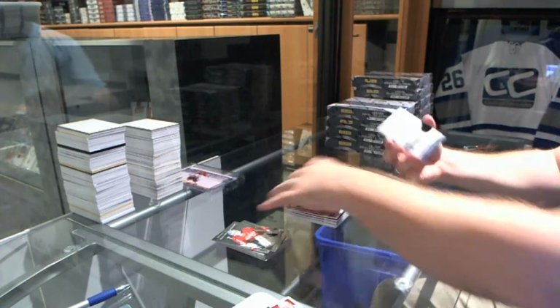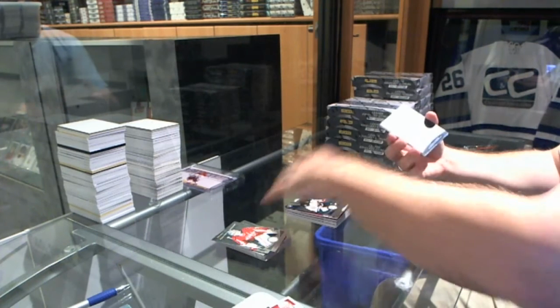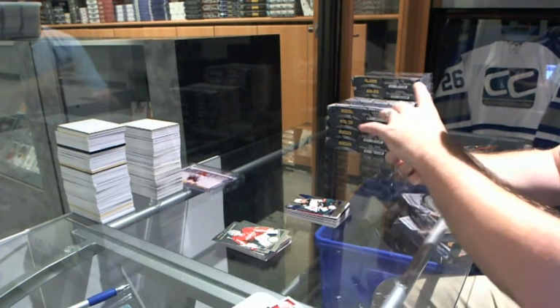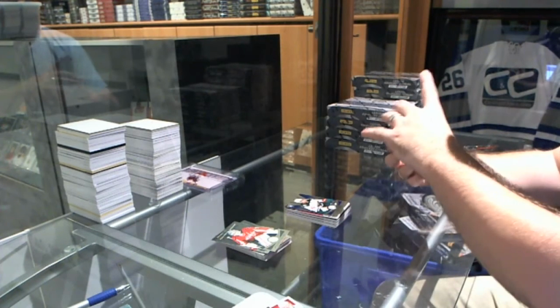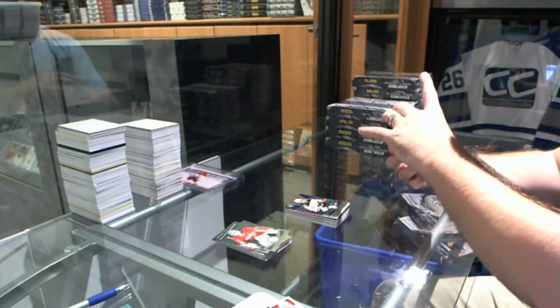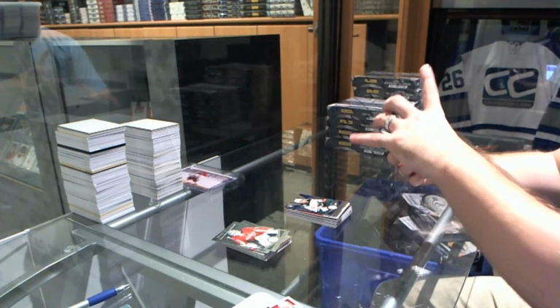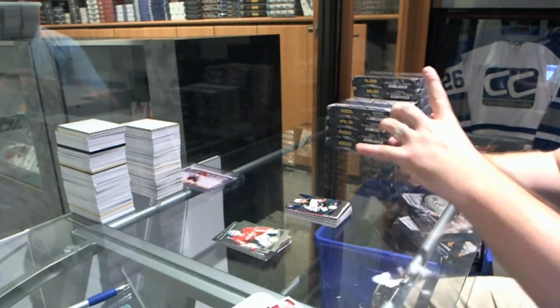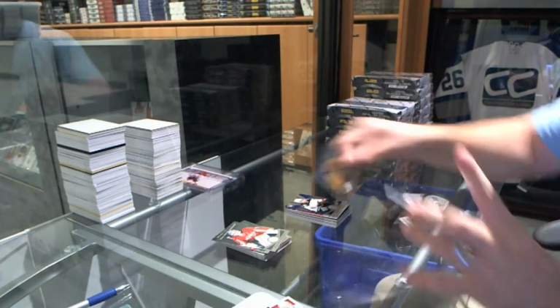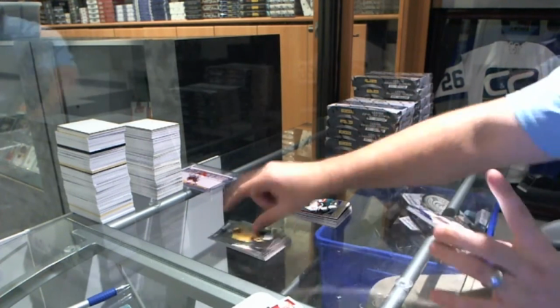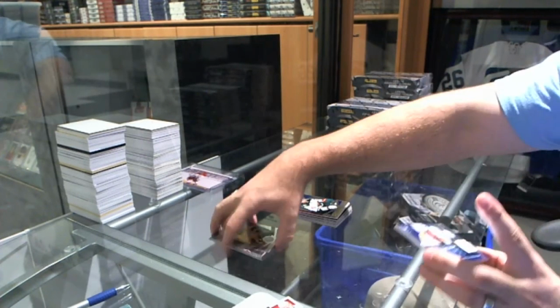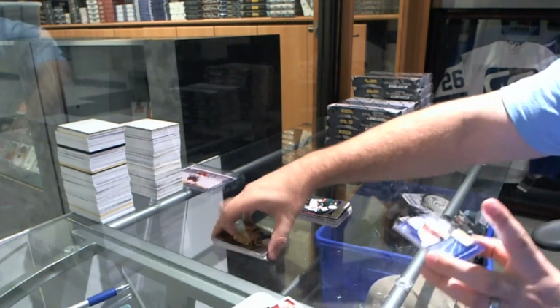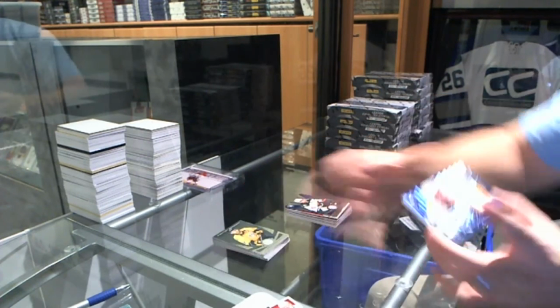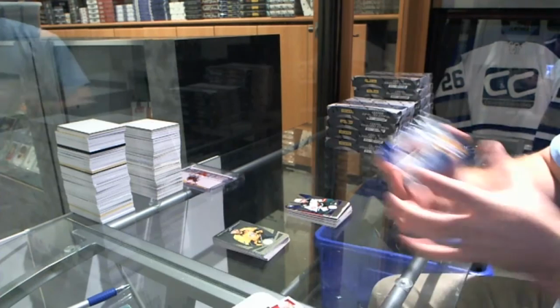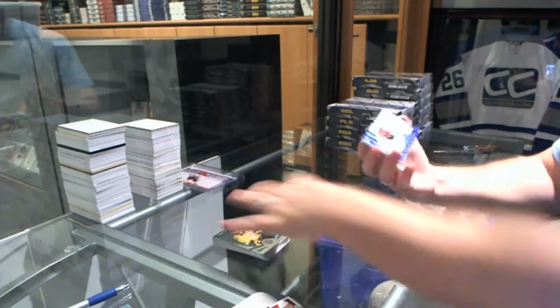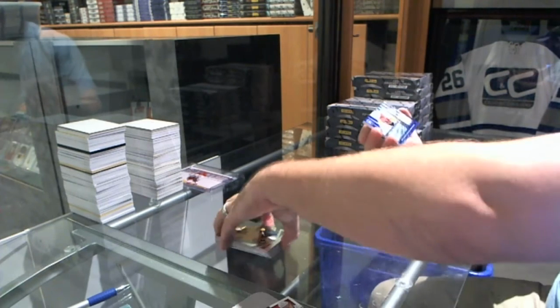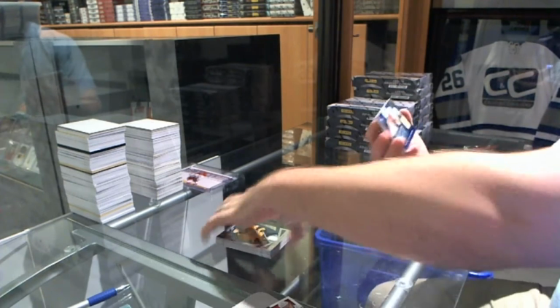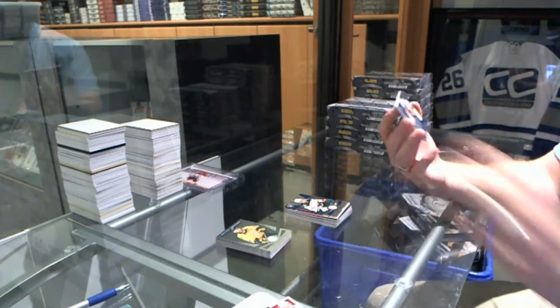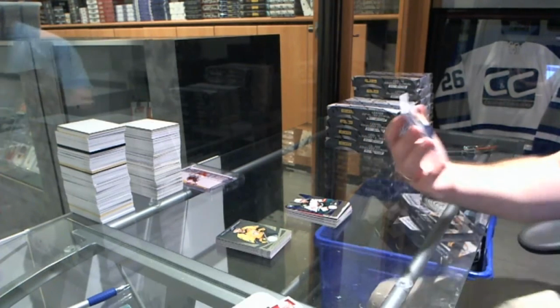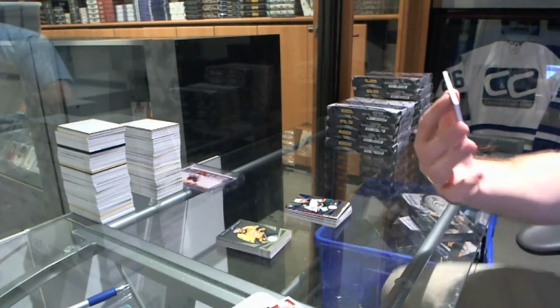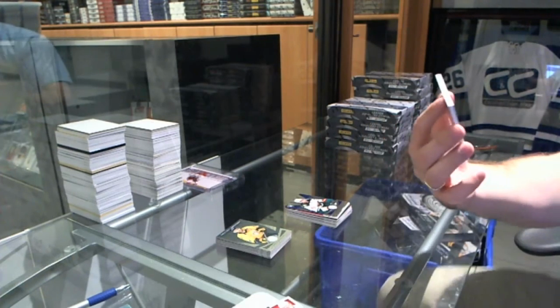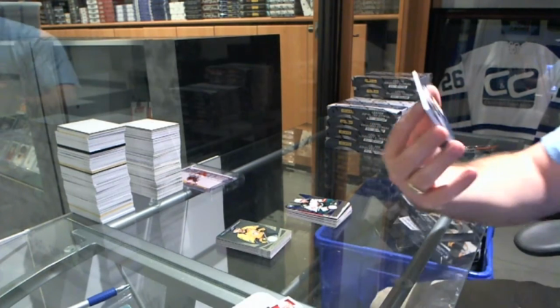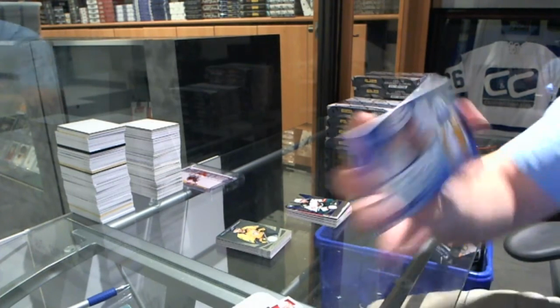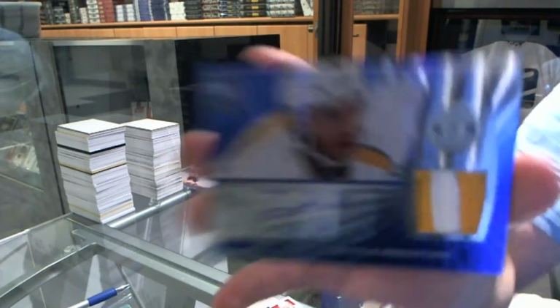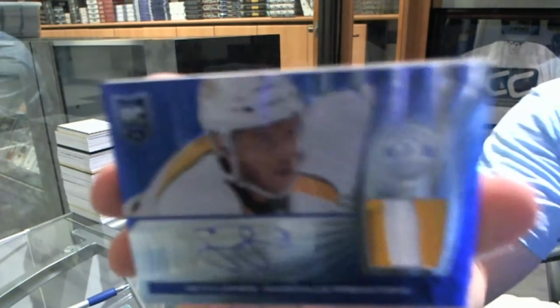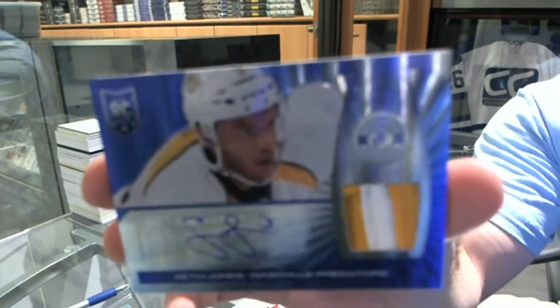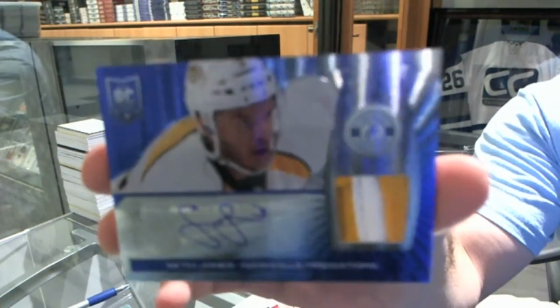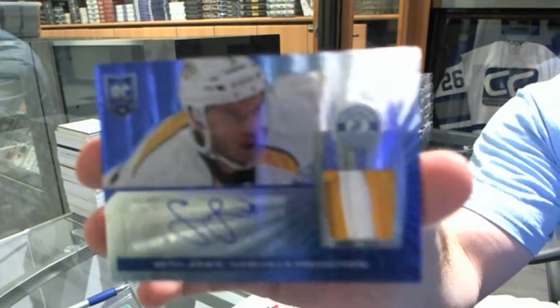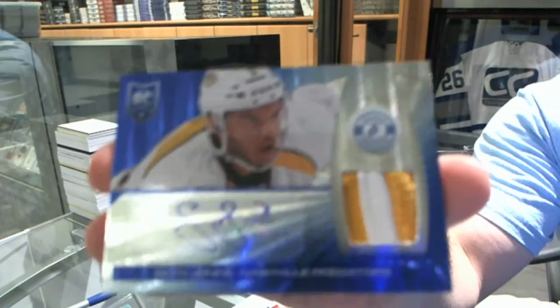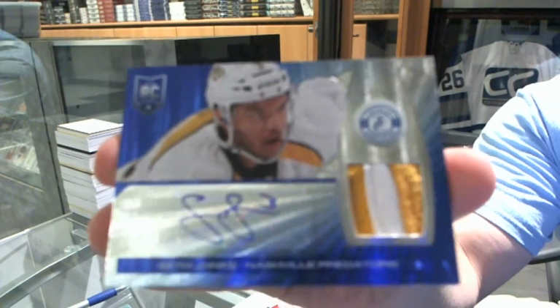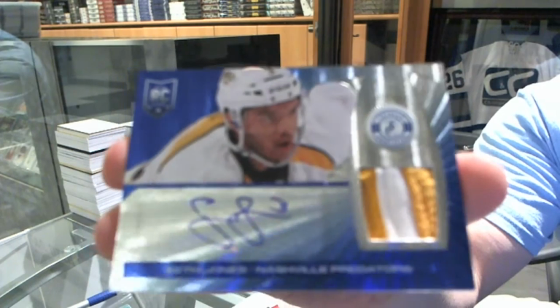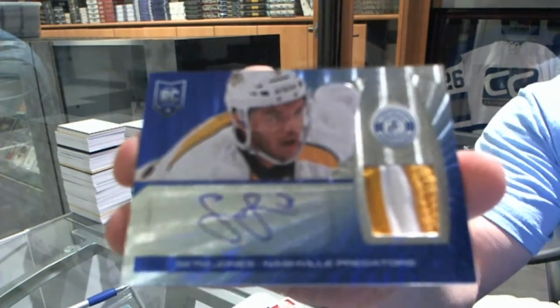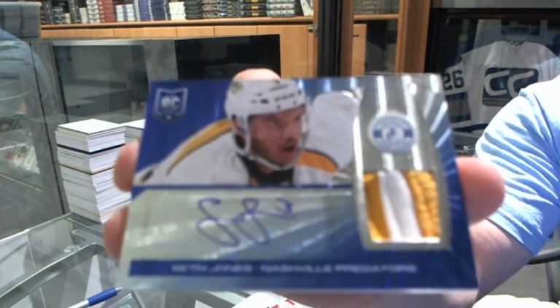And we've got number 6 out of 25, a mirror blue prime jersey rookie auto for the Nashville Predators — Seth Jones.